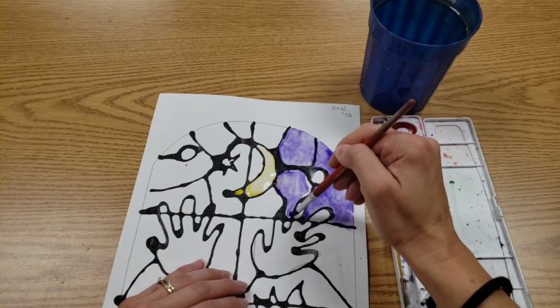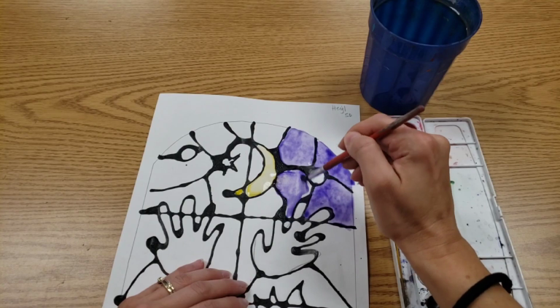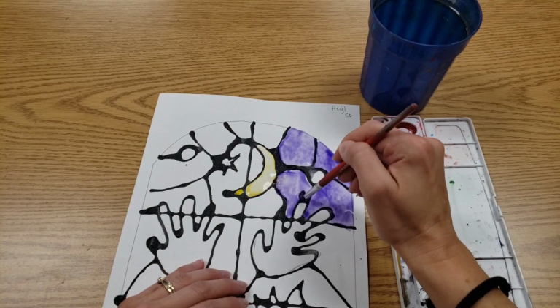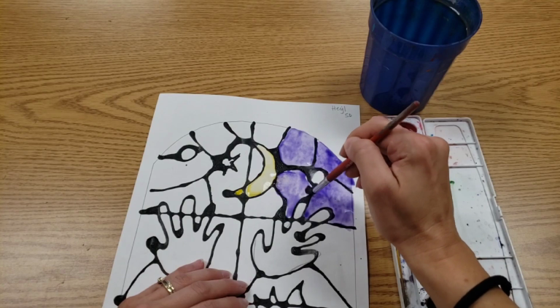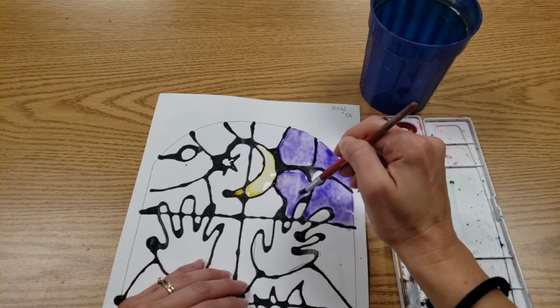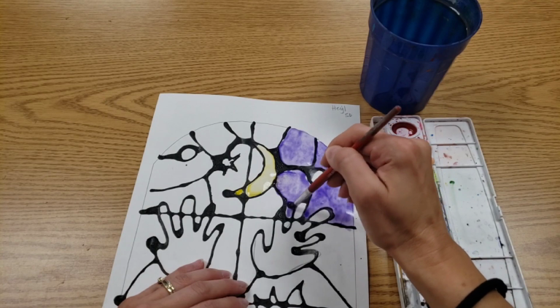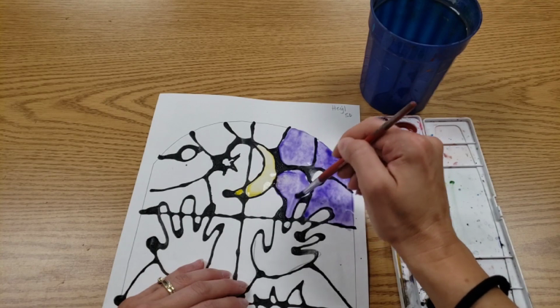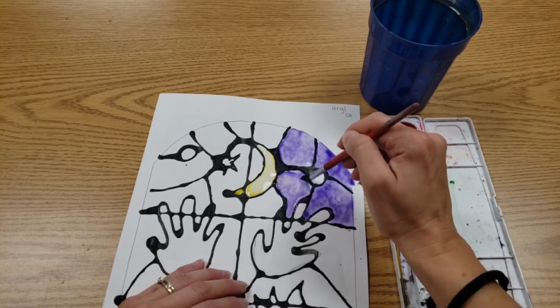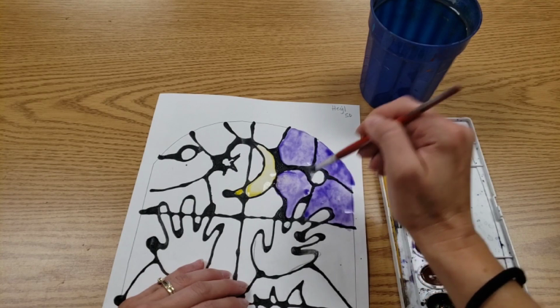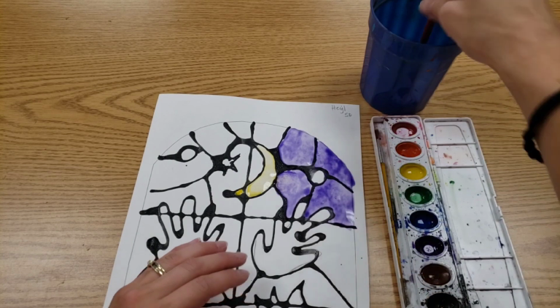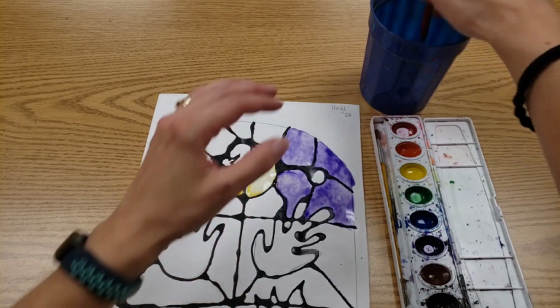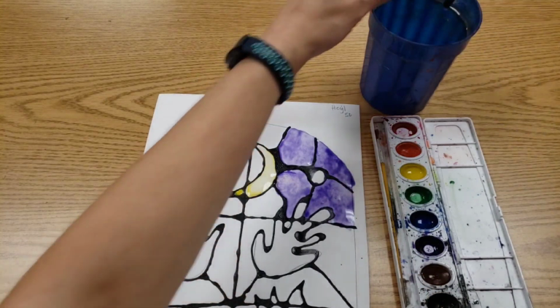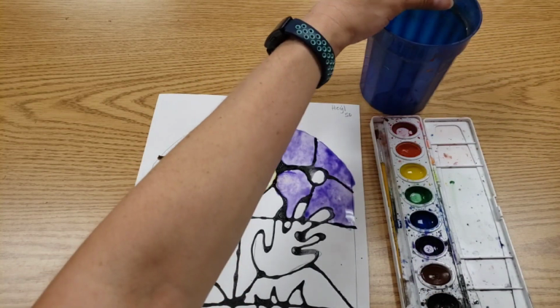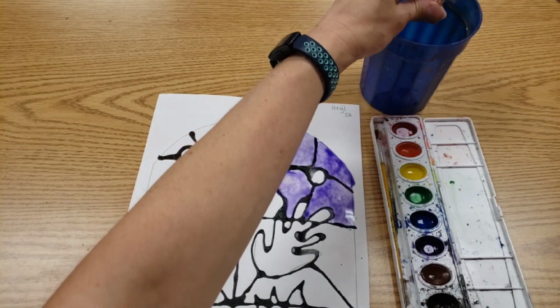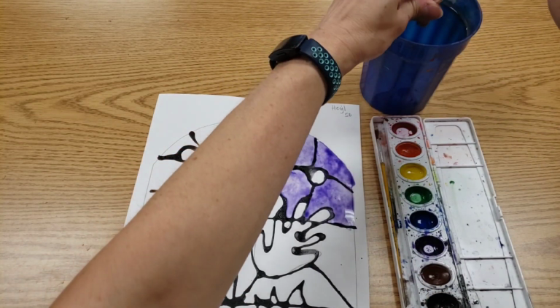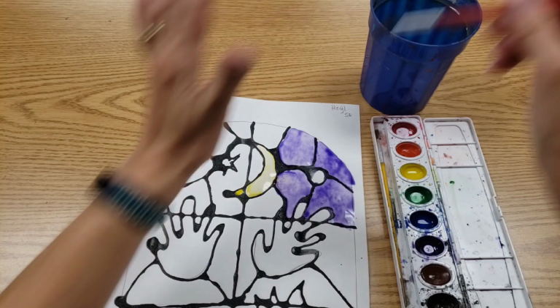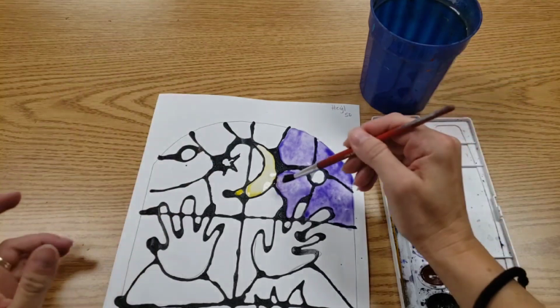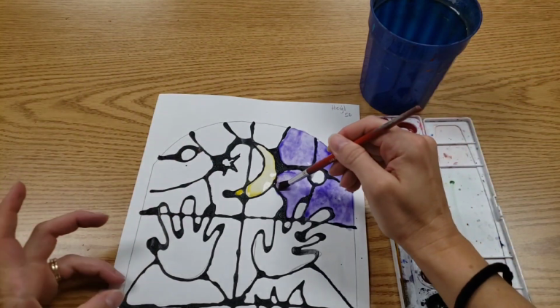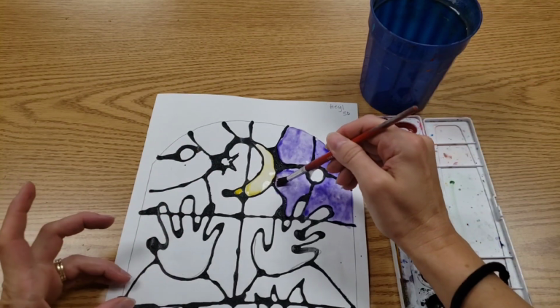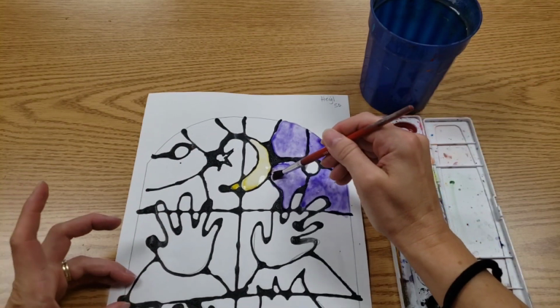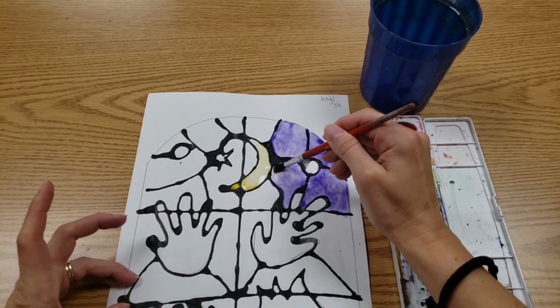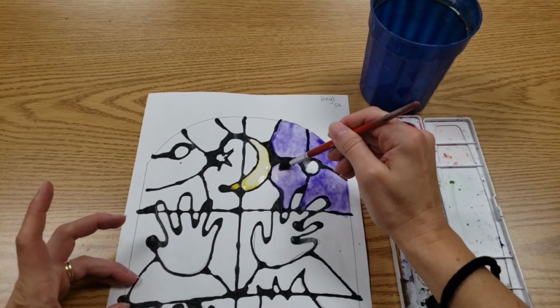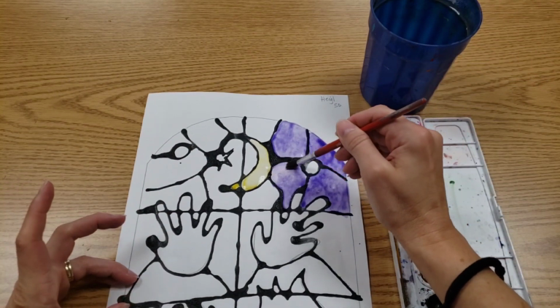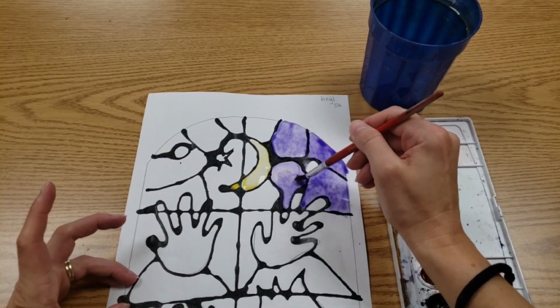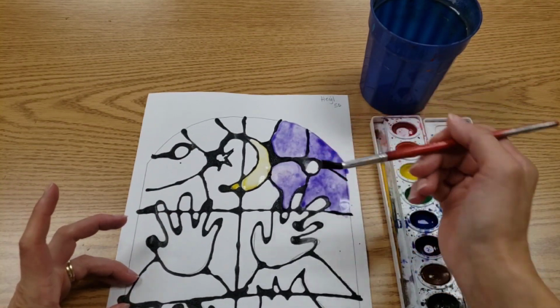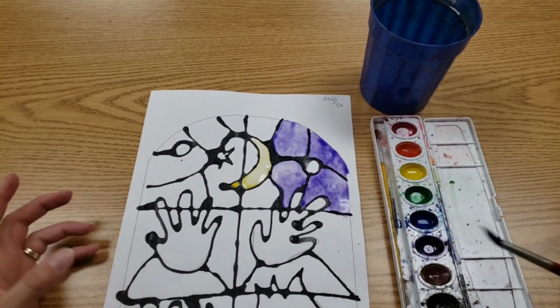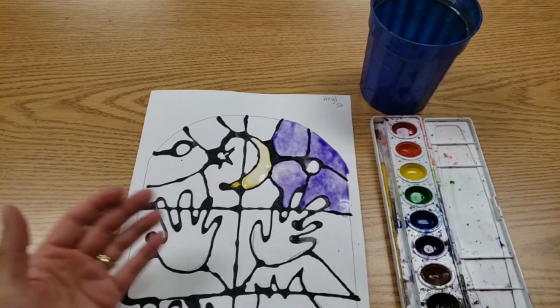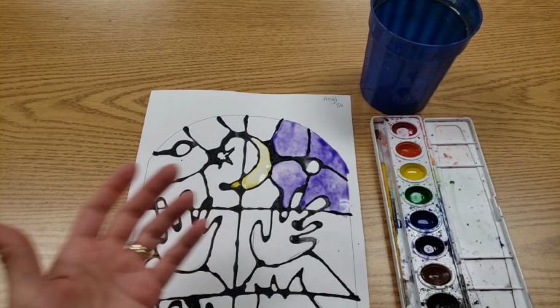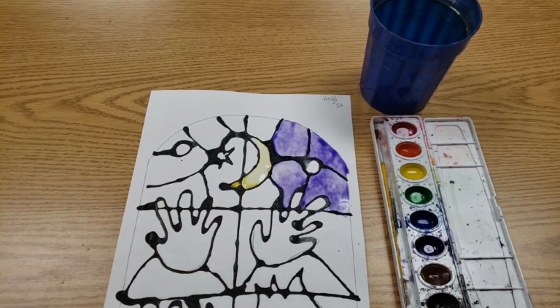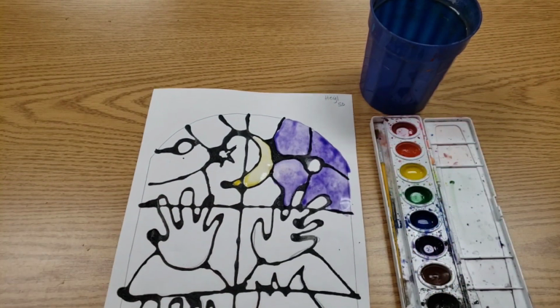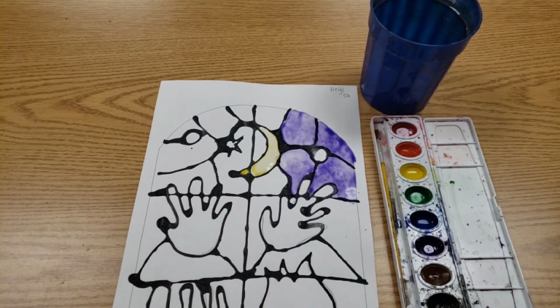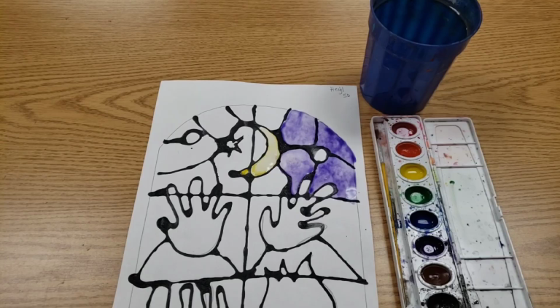If you do have color that bleeds where you don't want it, clean your brush, pinch it dry, and then use it like the world's smallest mop, and it will make the little puddles disappear.